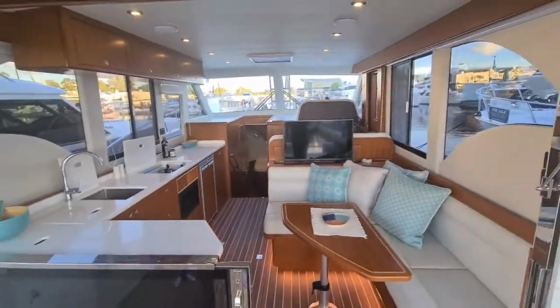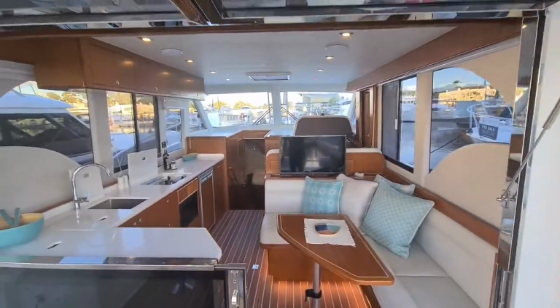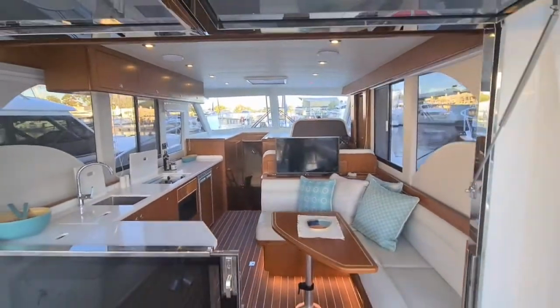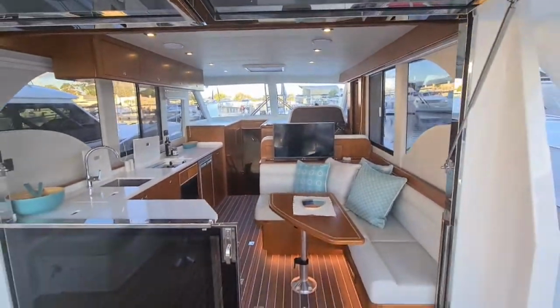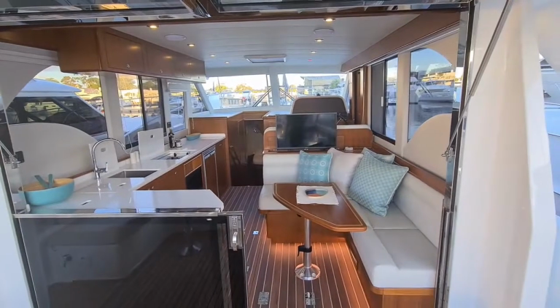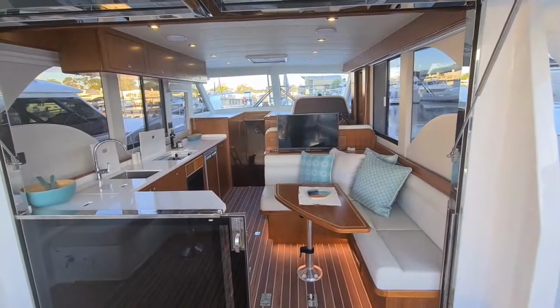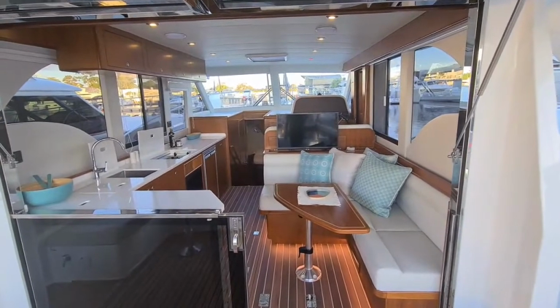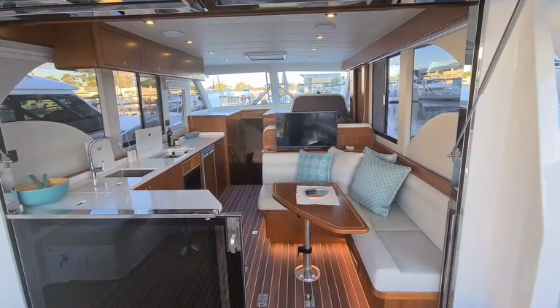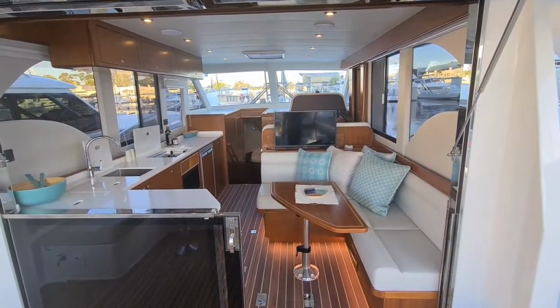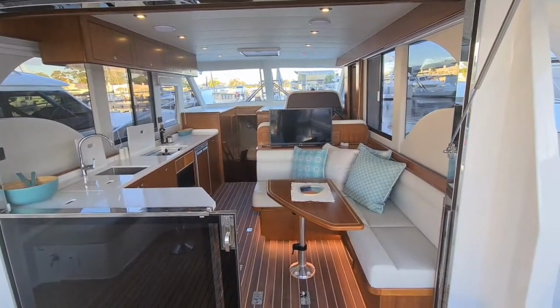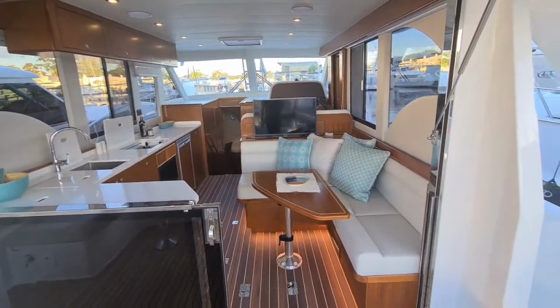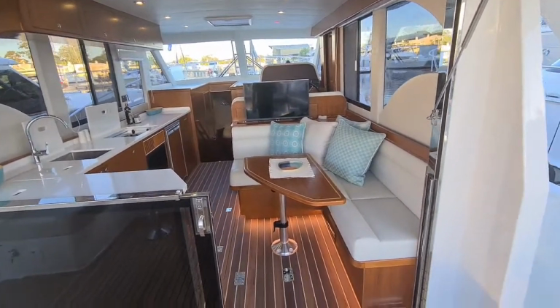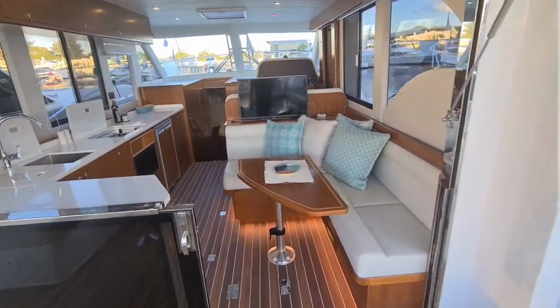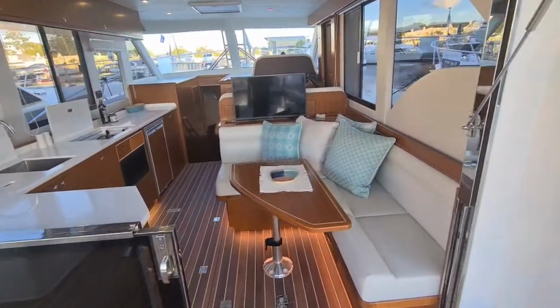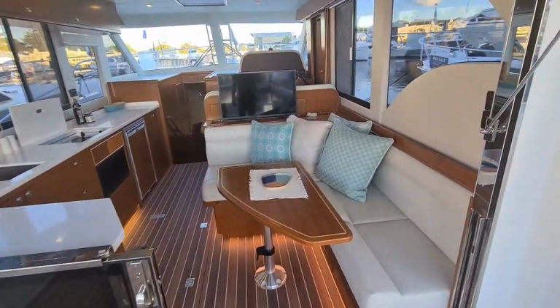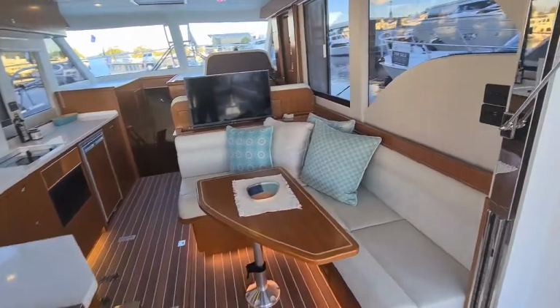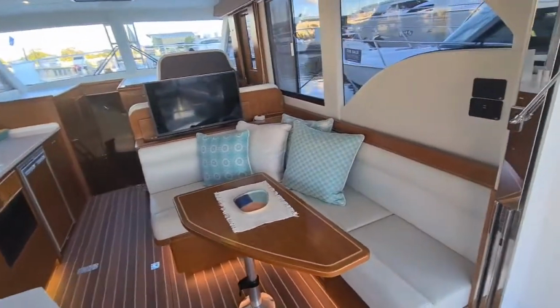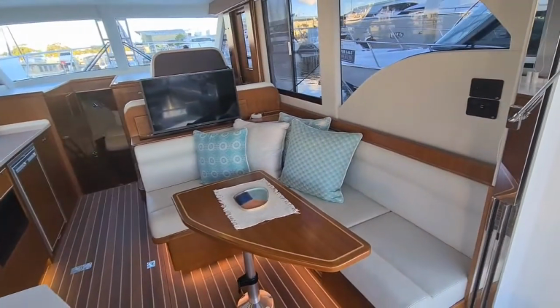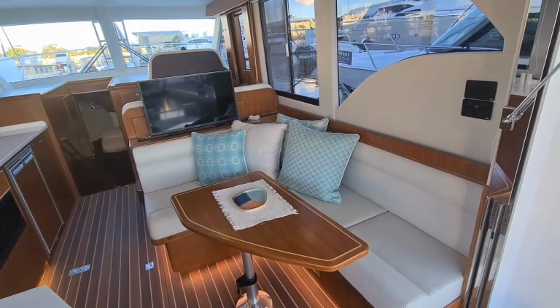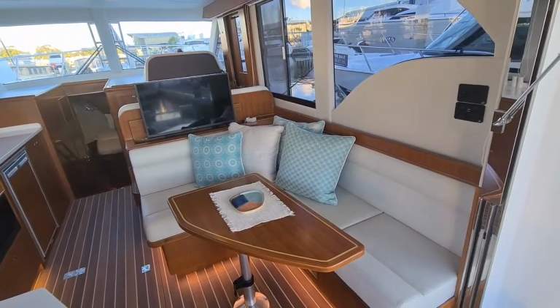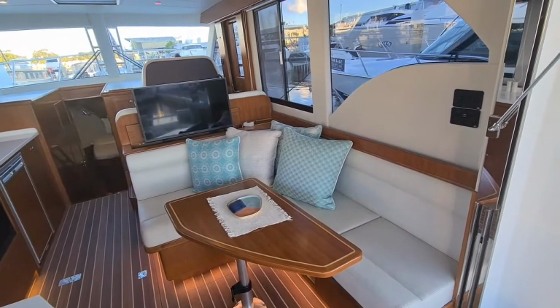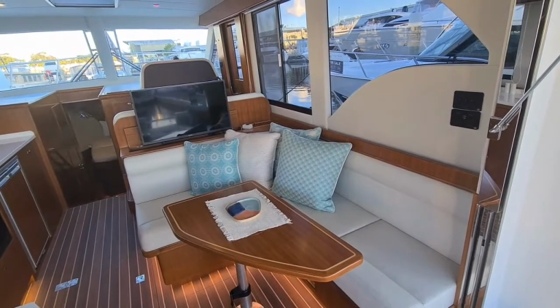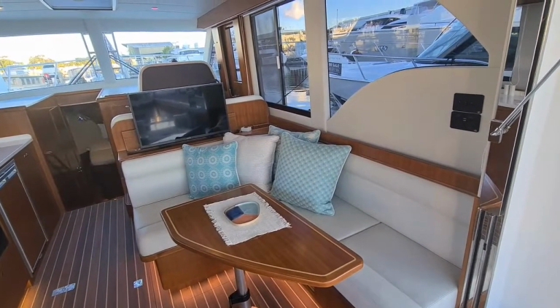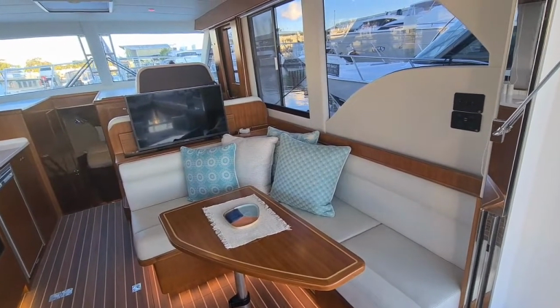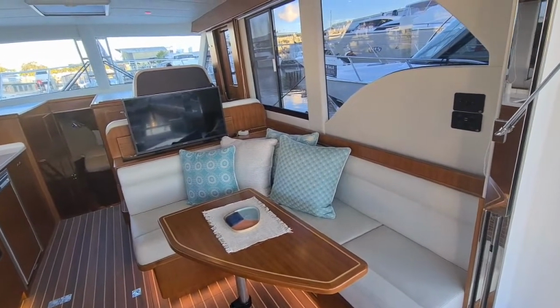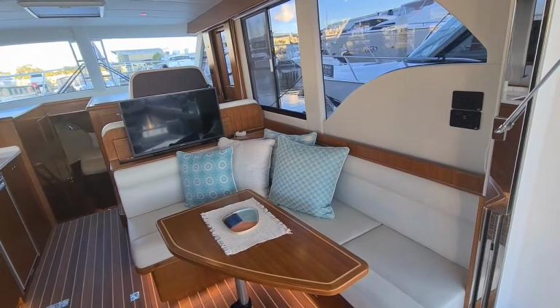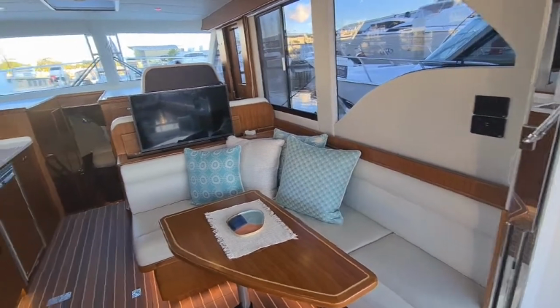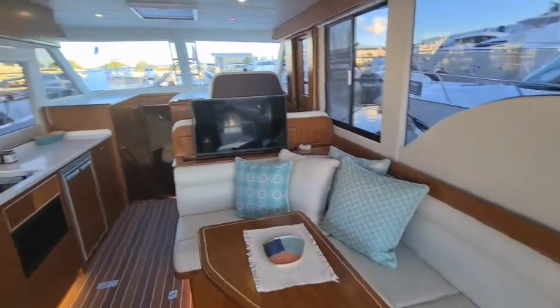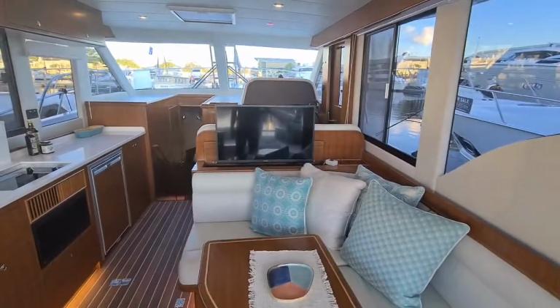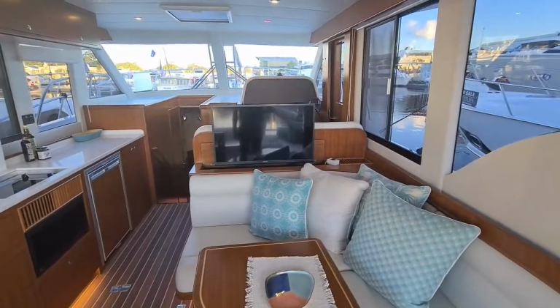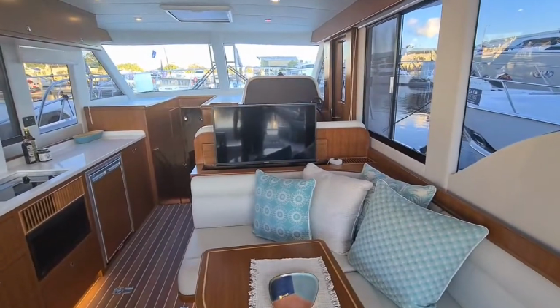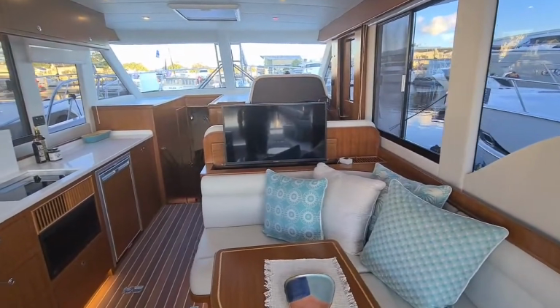Nice large hopper windows give an excellent indoor flow. On the starboard side of the vessel you have your settee — again, the table is convertible into a bed if needed — and your retractable TV.